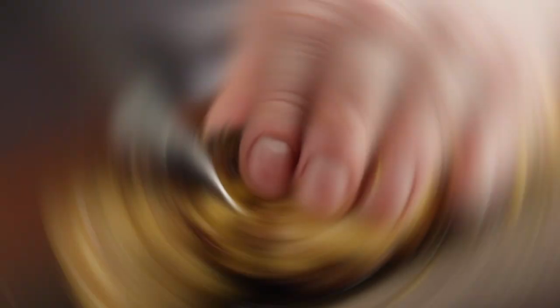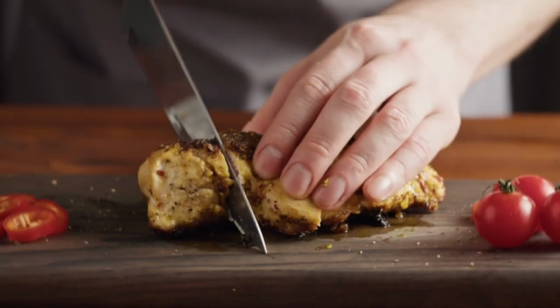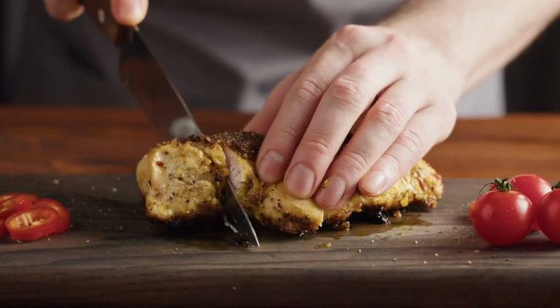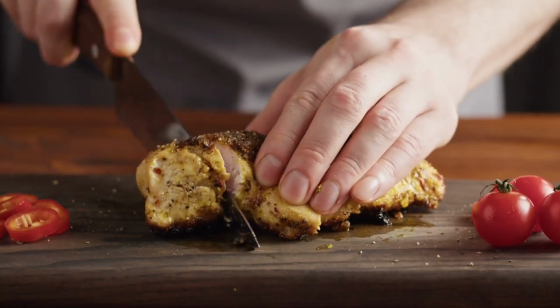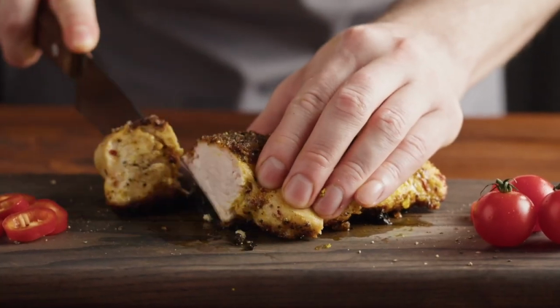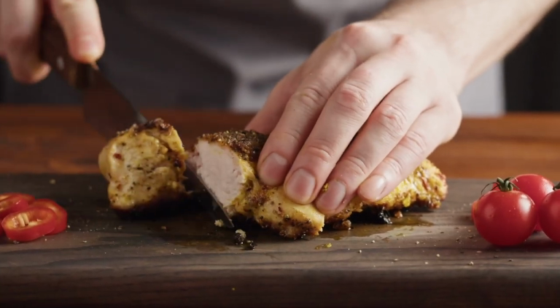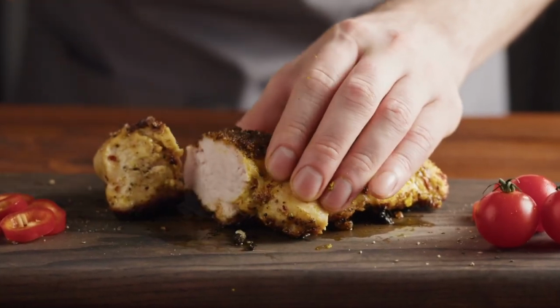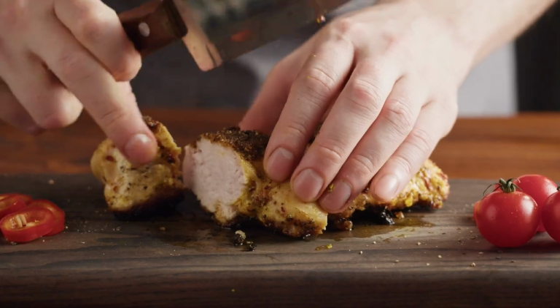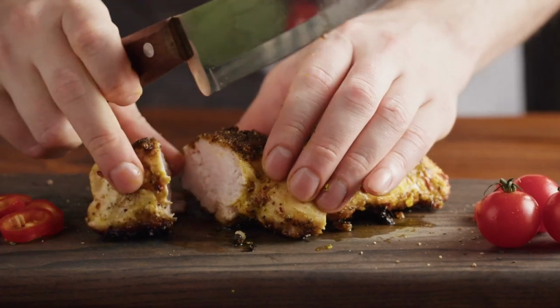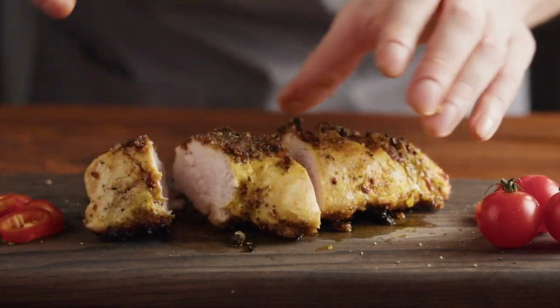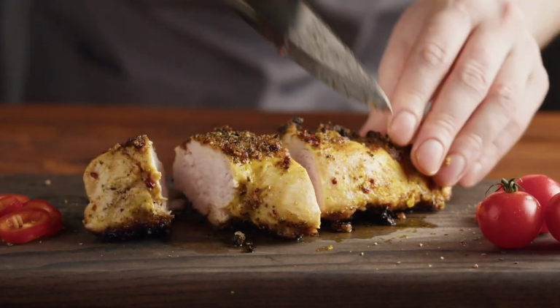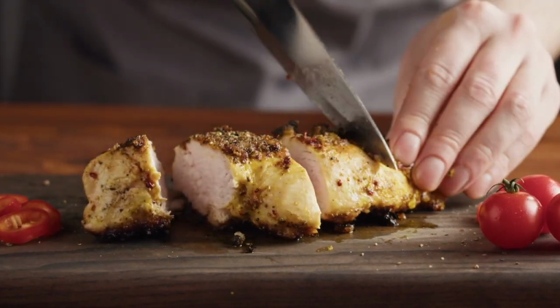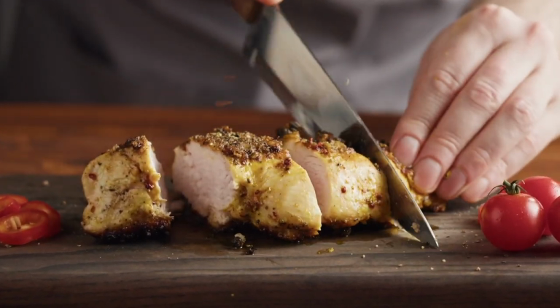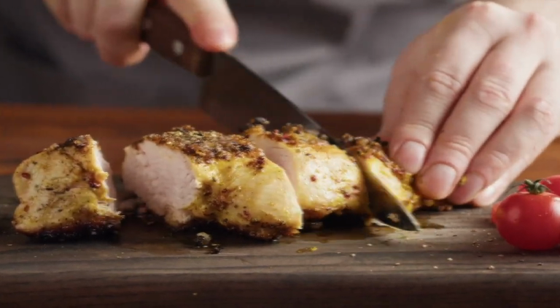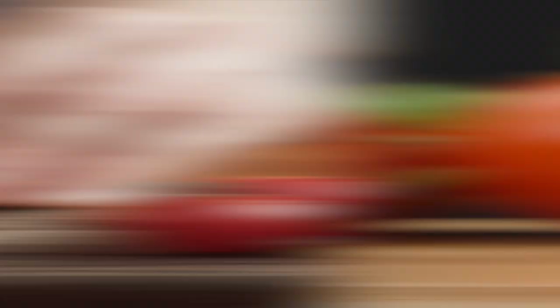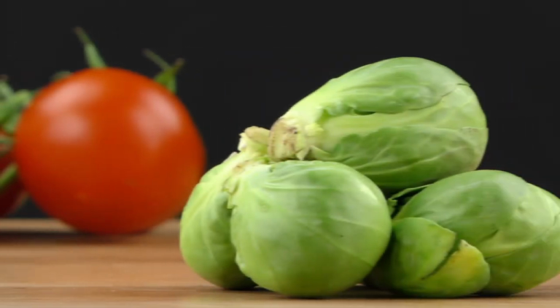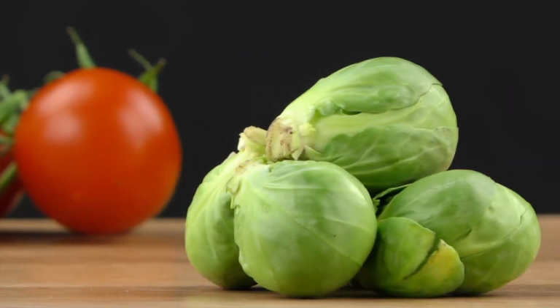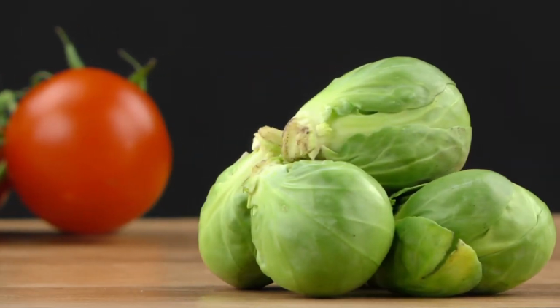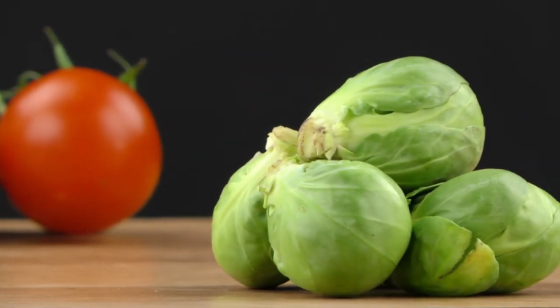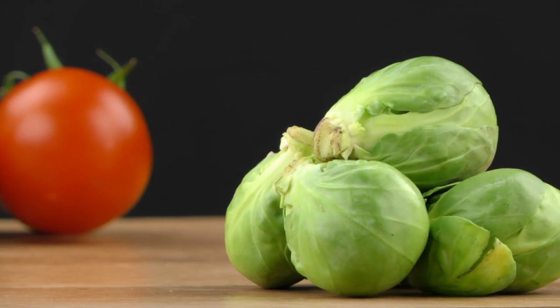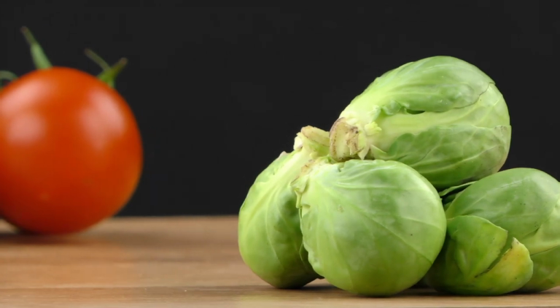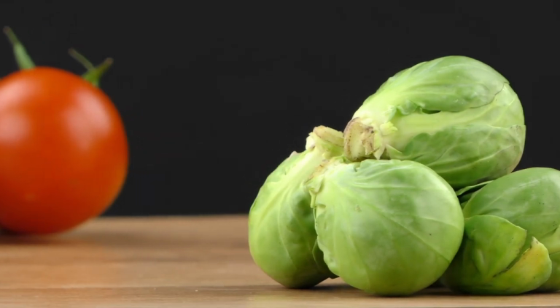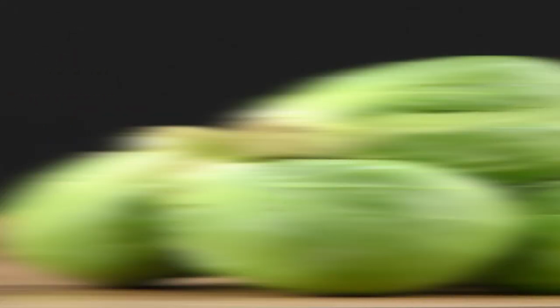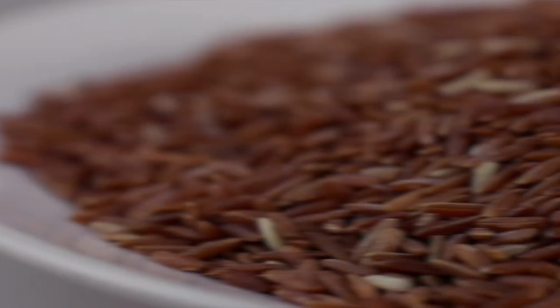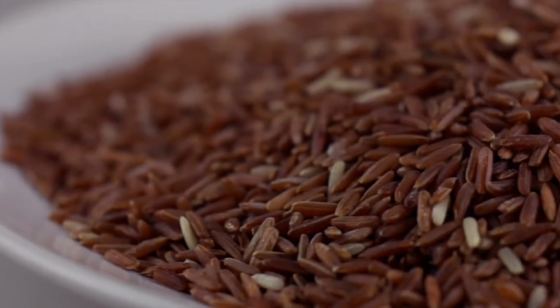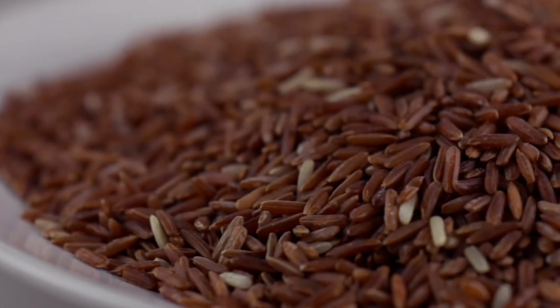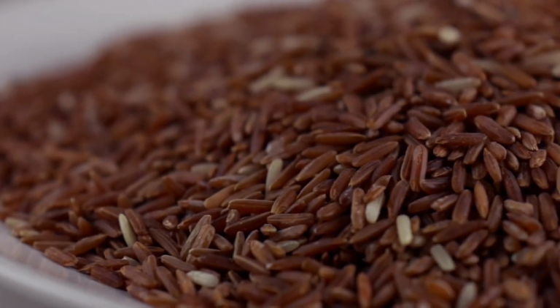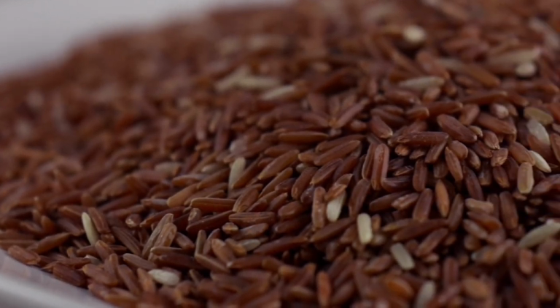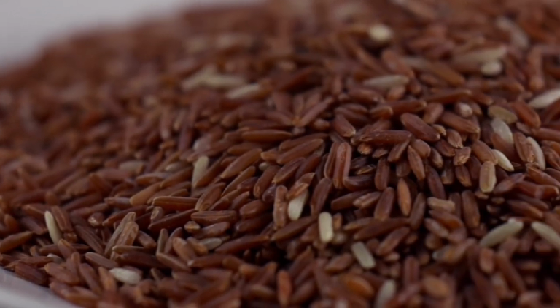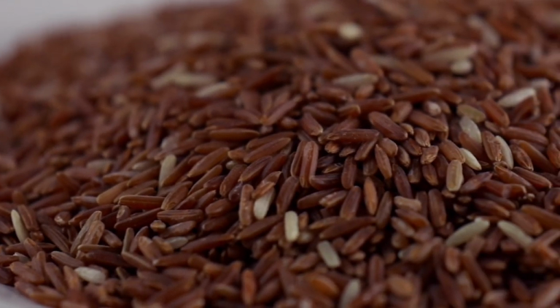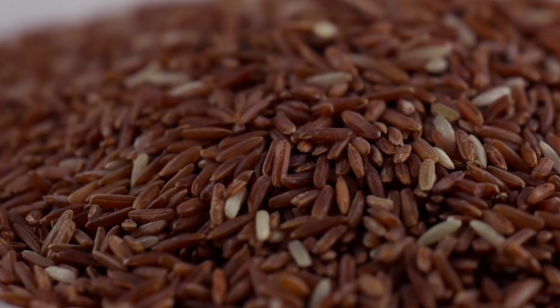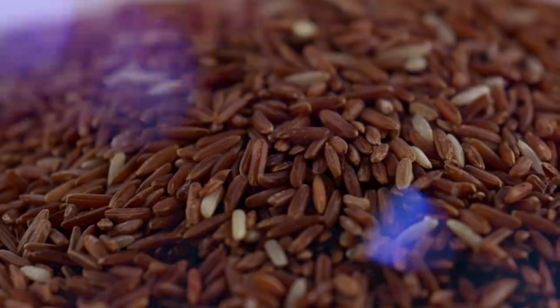The best protein foods for getting shredded are squid, chicken breast, and lean meats such as beef. The best vegetables are cucumbers or any kind of cabbage, and the best cereals are rice or other dark-colored cereals.